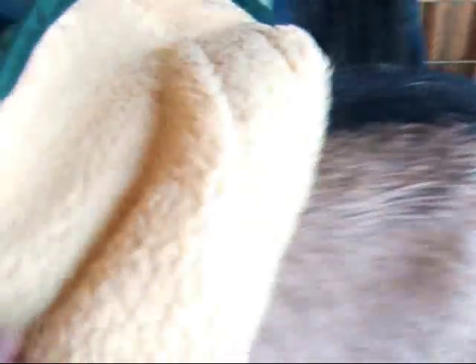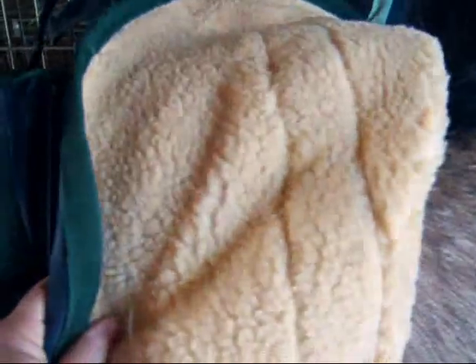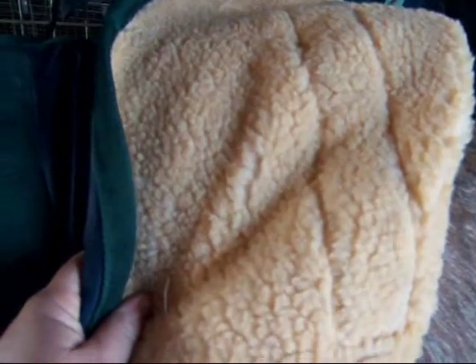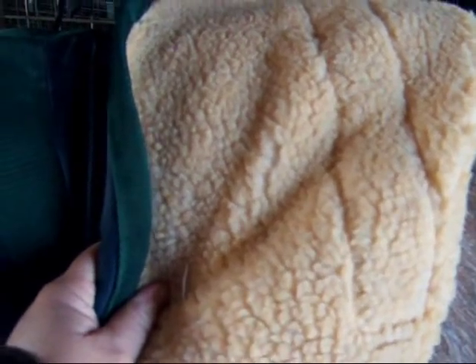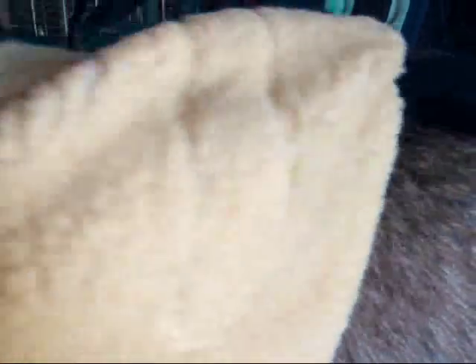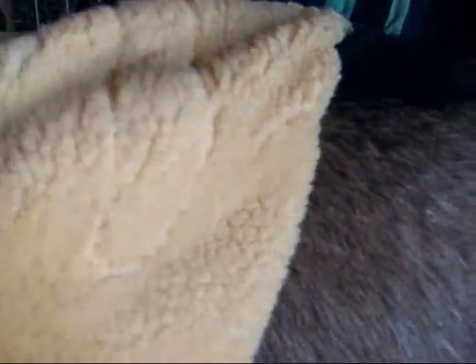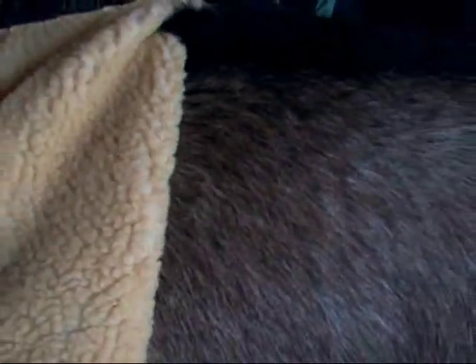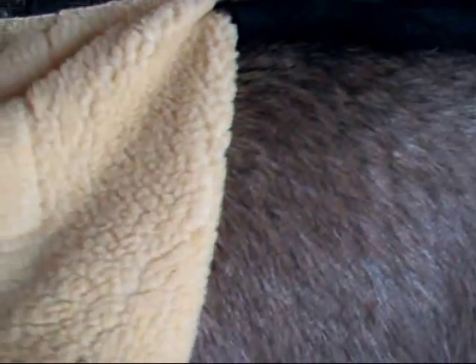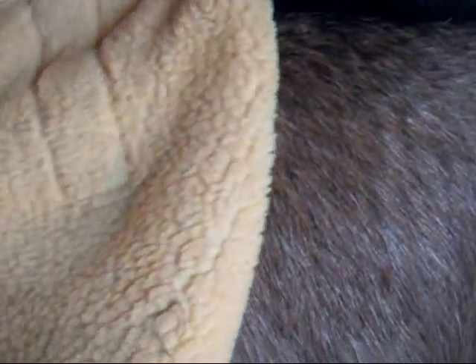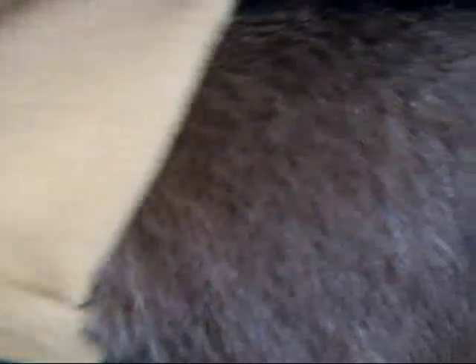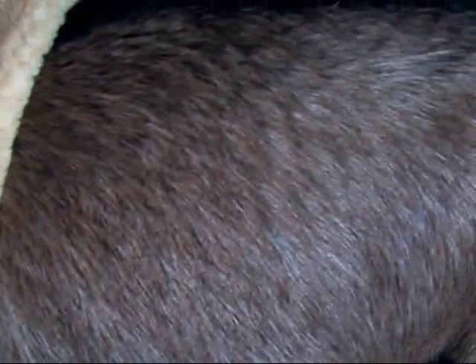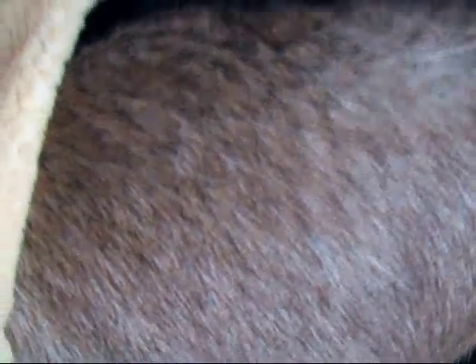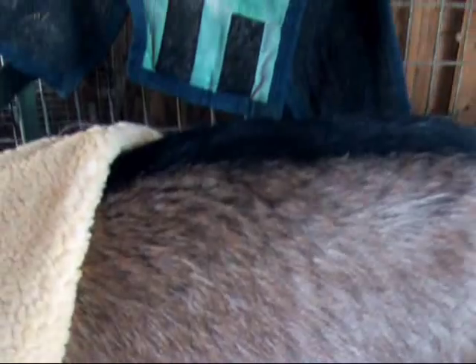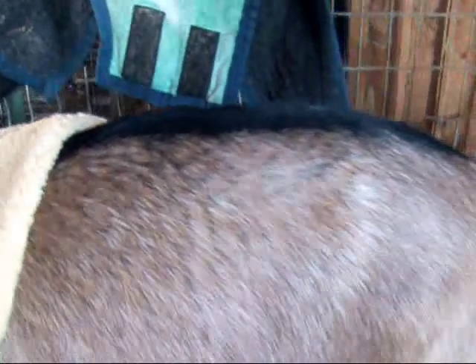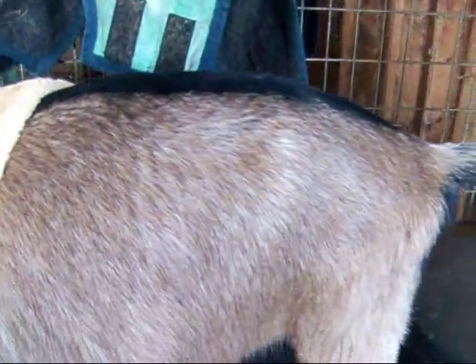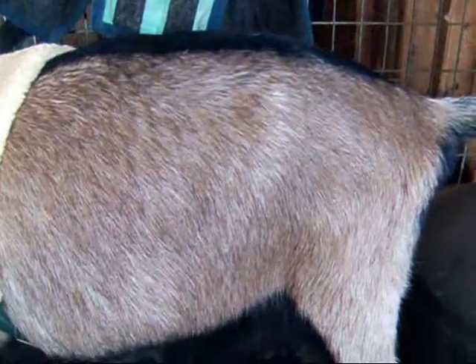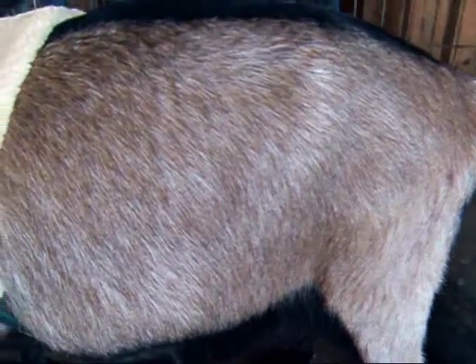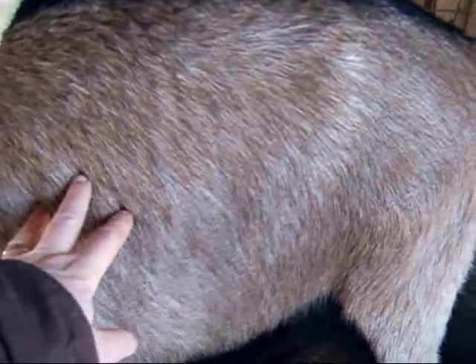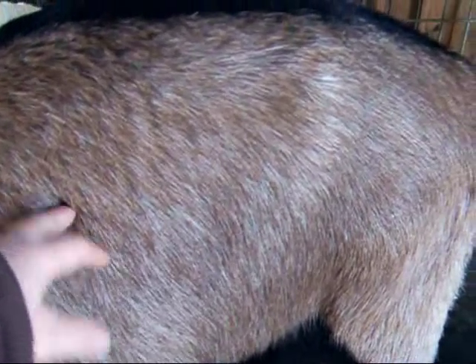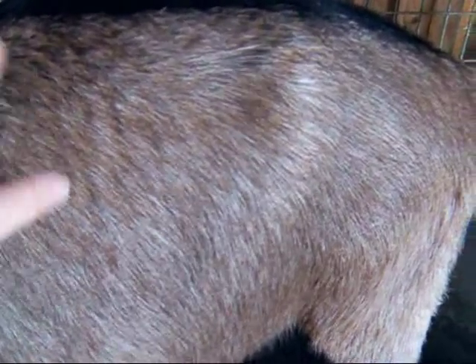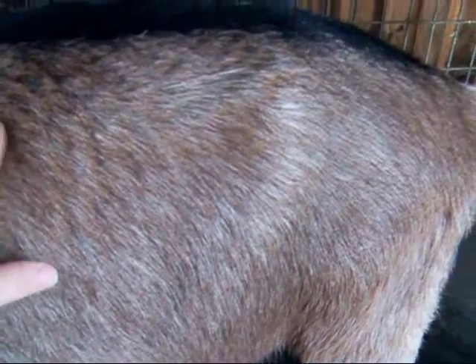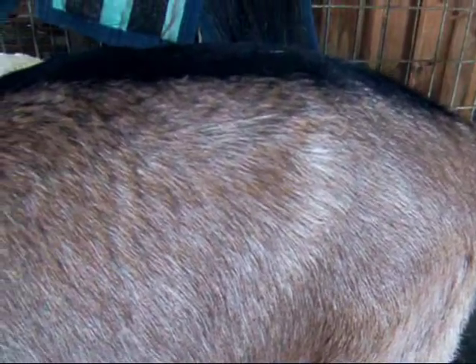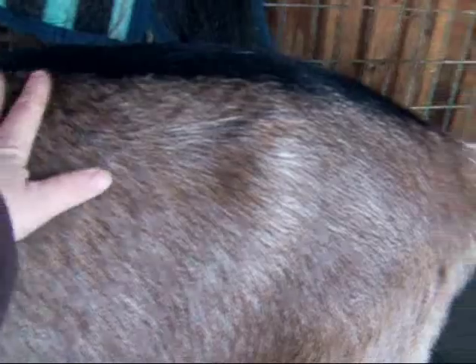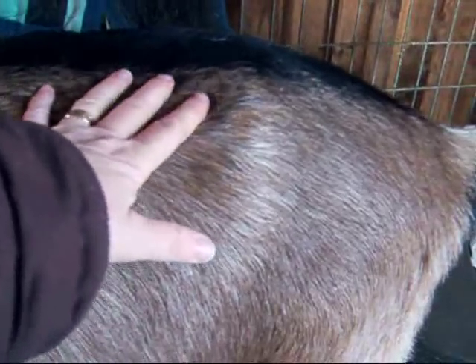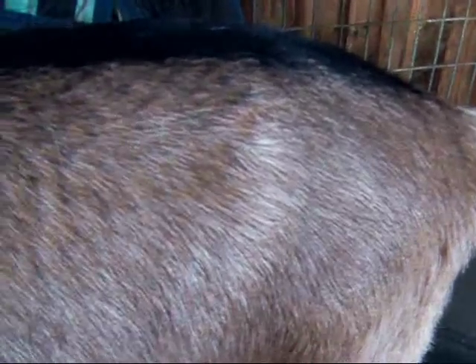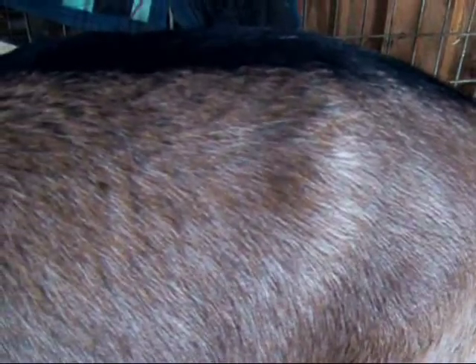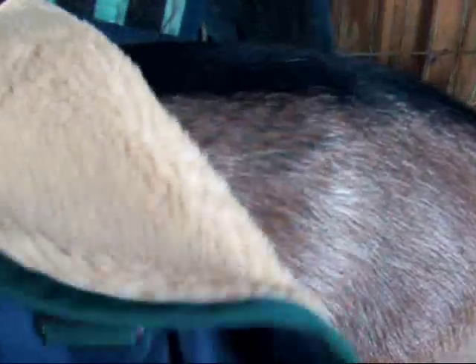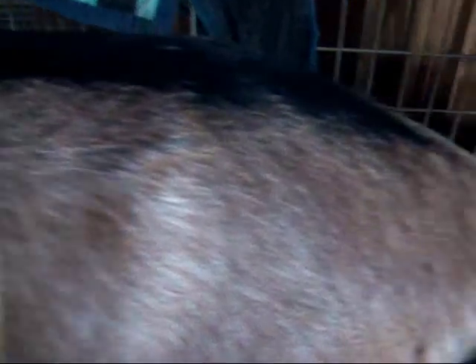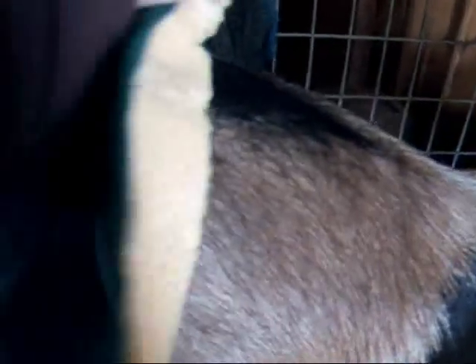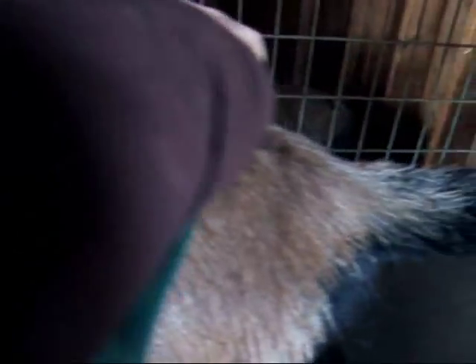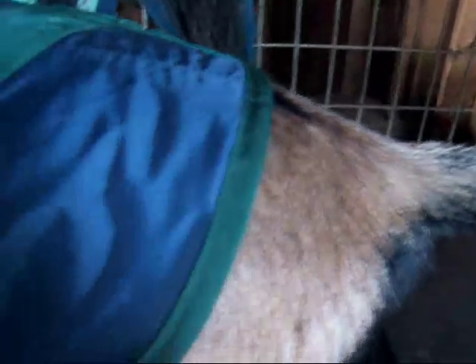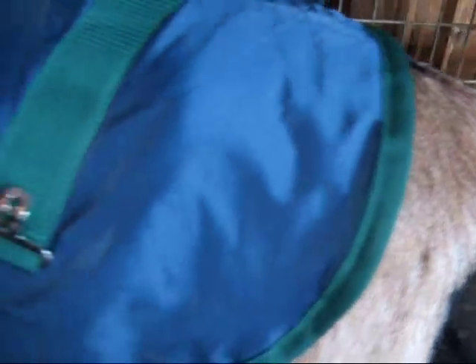Also, if you're going to use coats on any animal — not just your goats — do check underneath and see what their condition is now and then. Make sure they aren't getting too fat or too thin. Peek under there, because you really can't tell once the coats are on.